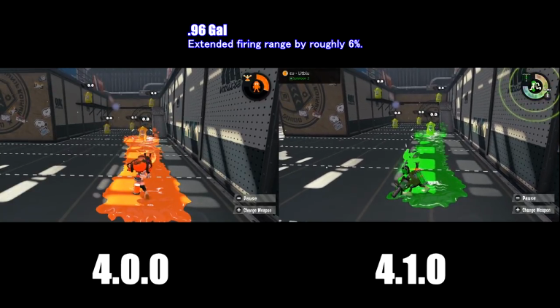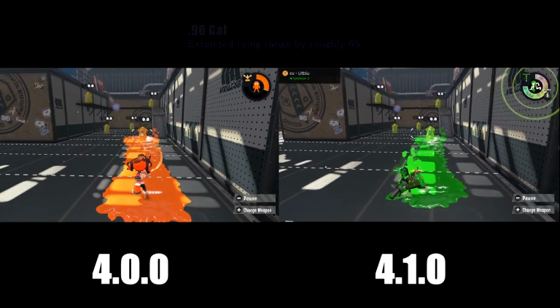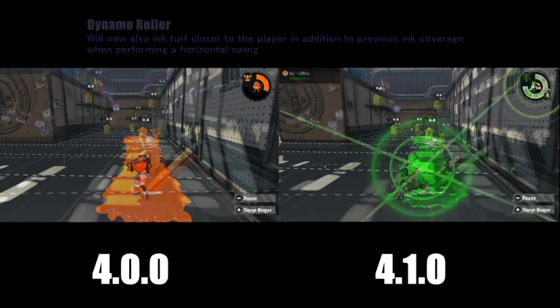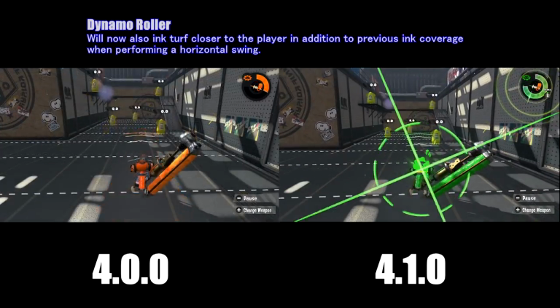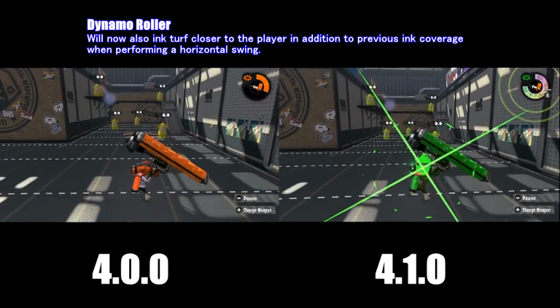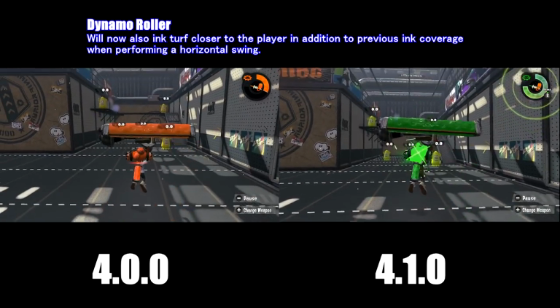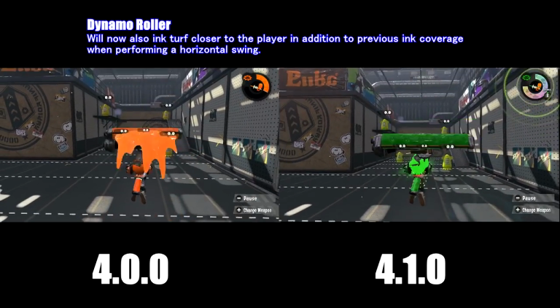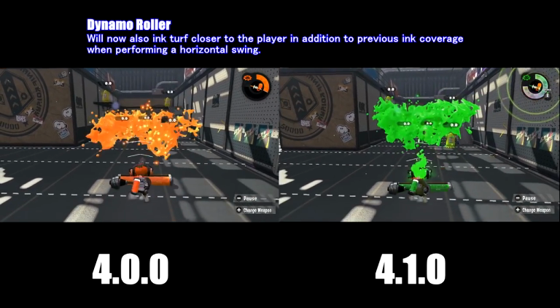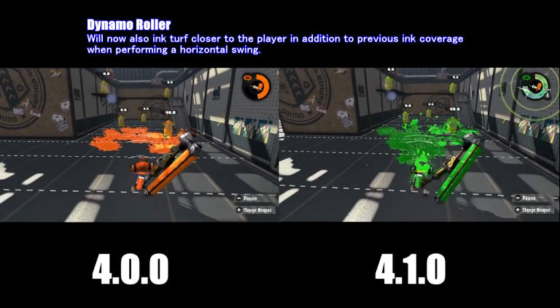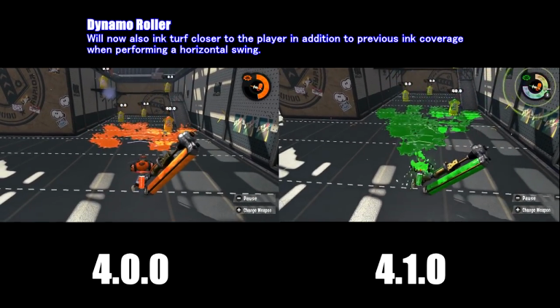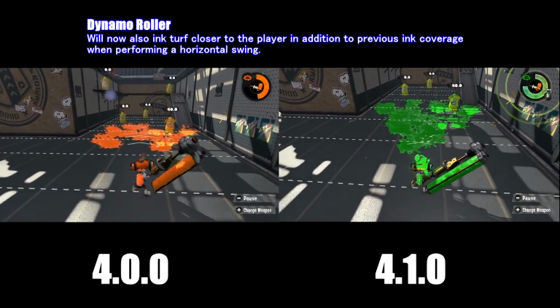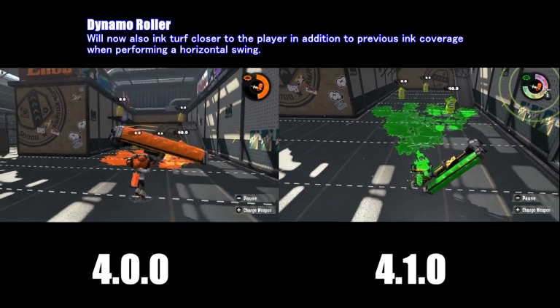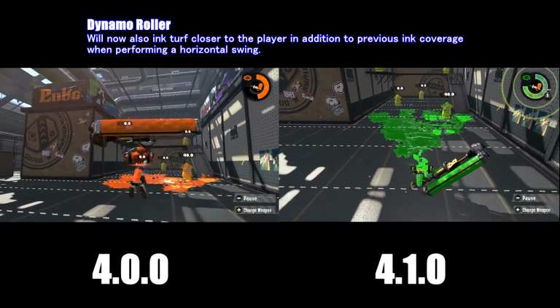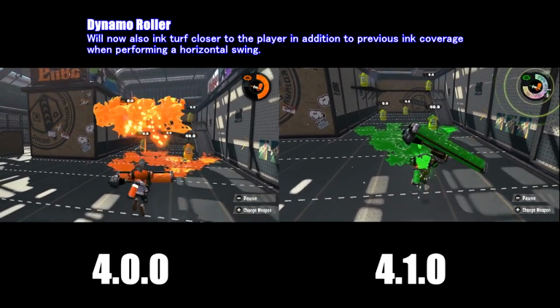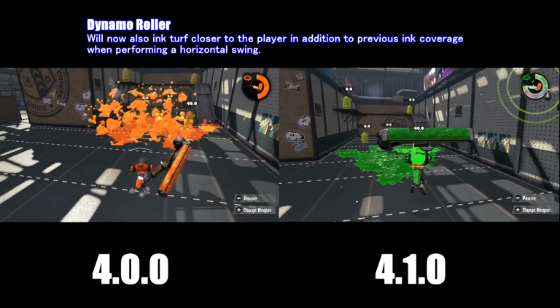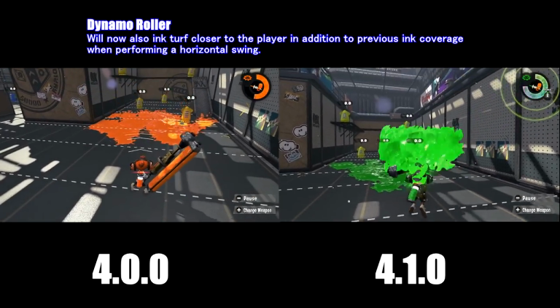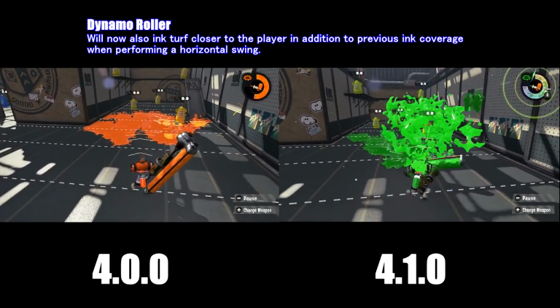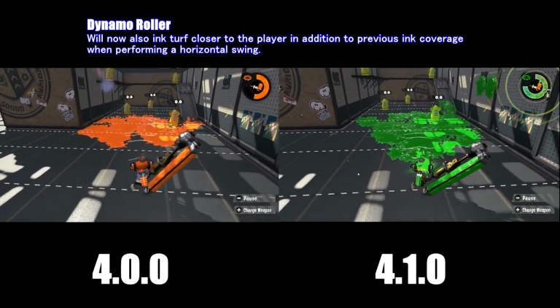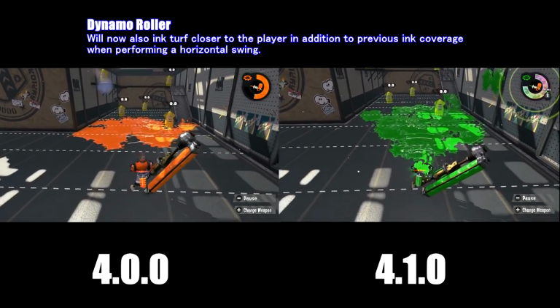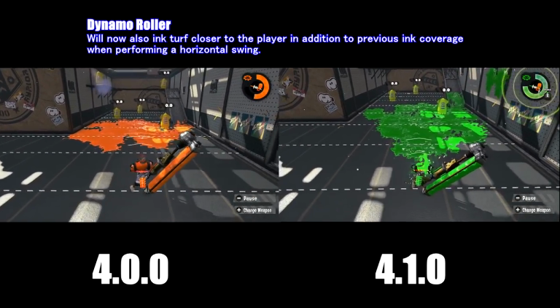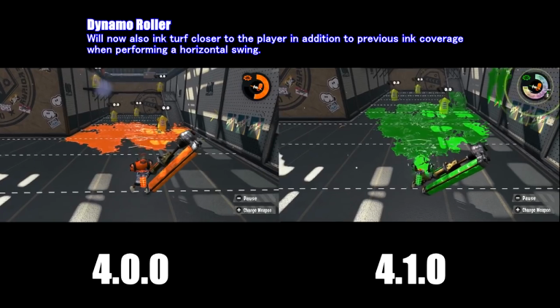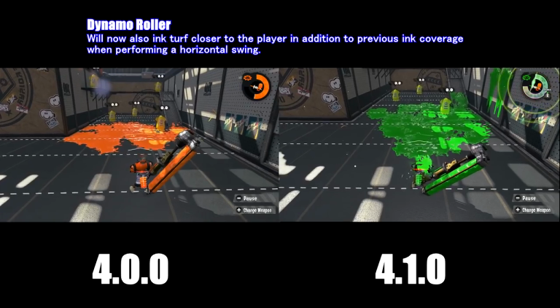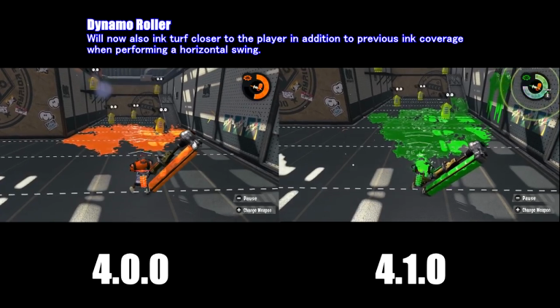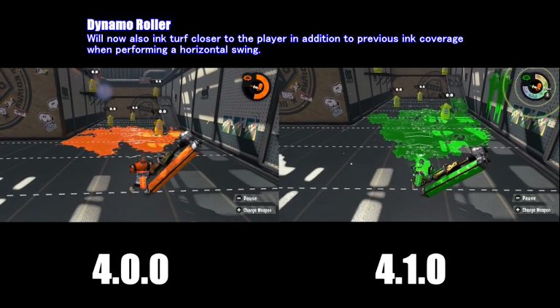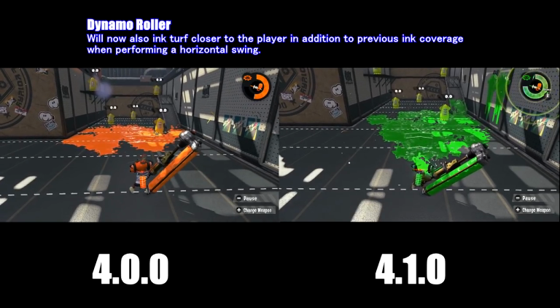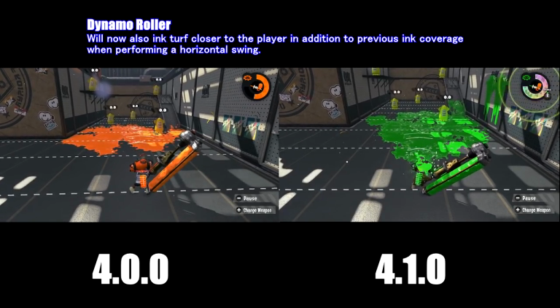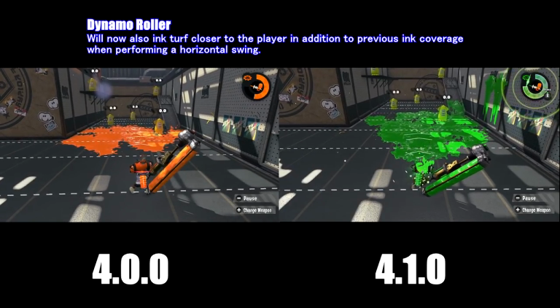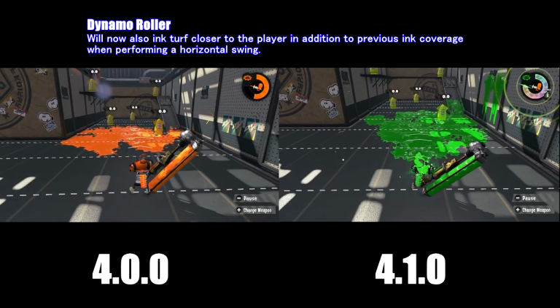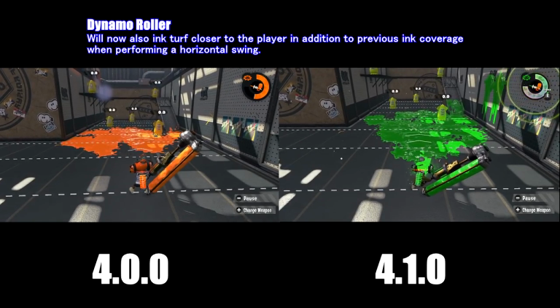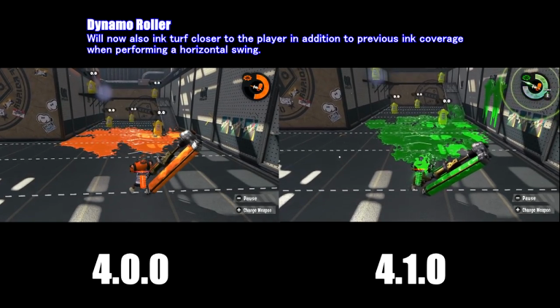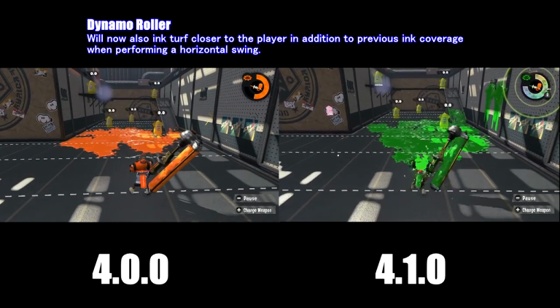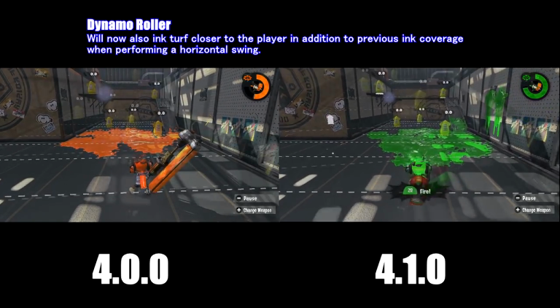For the Dynamo Roller, ink will now also turf closer to the player in addition to previous ink coverage when performing a horizontal swing.